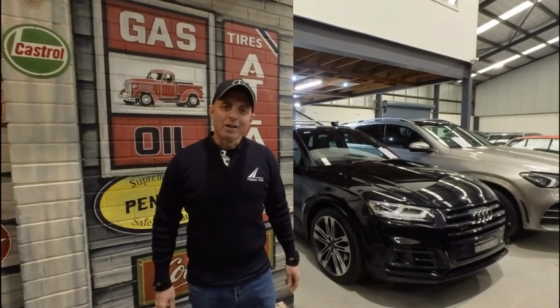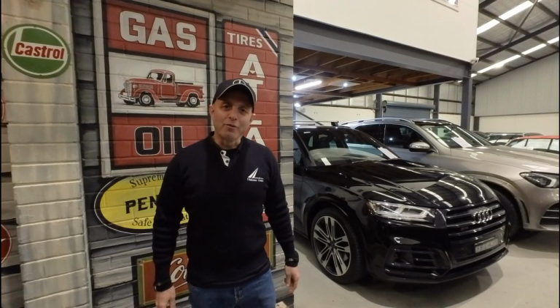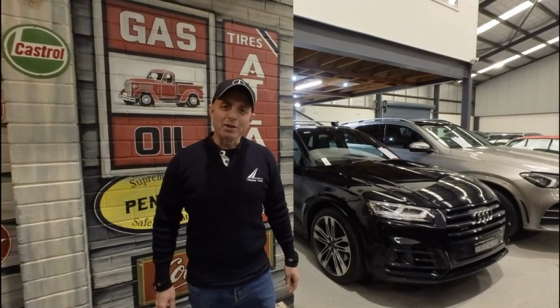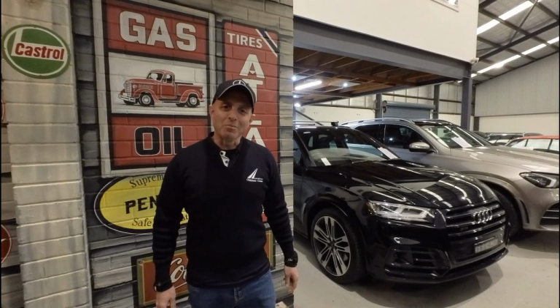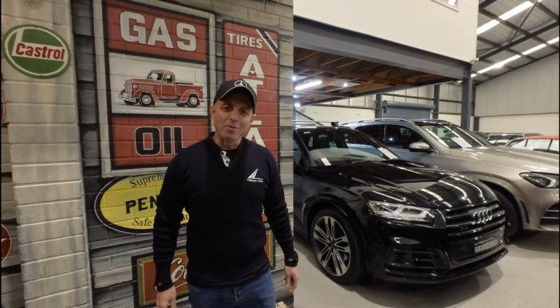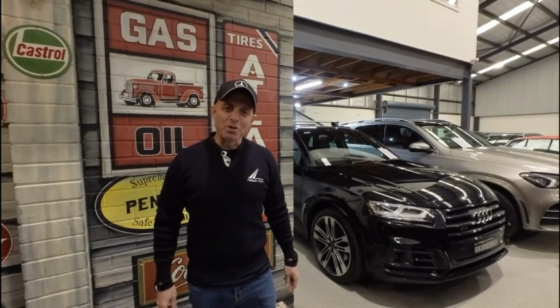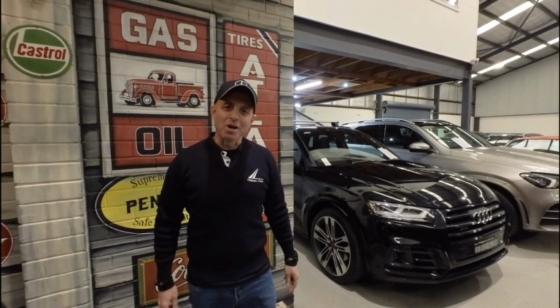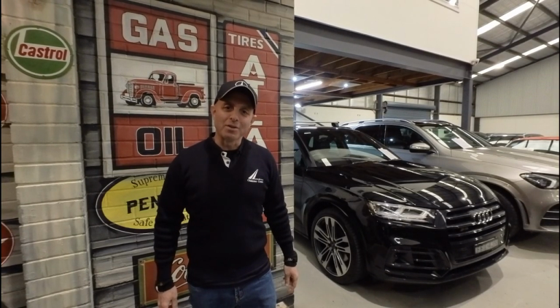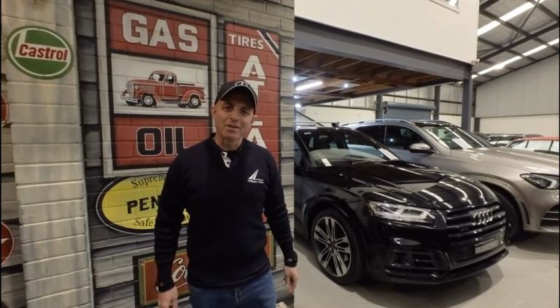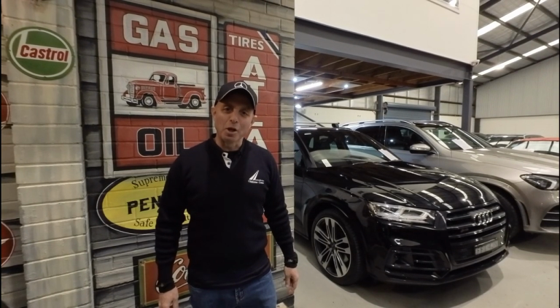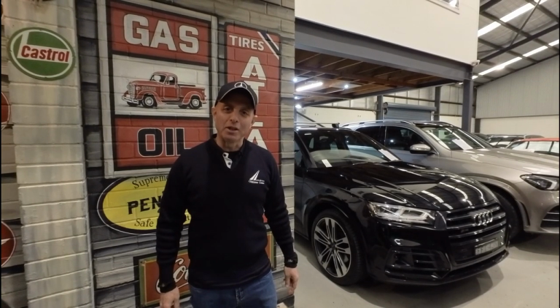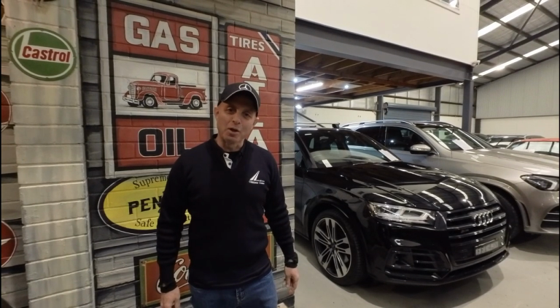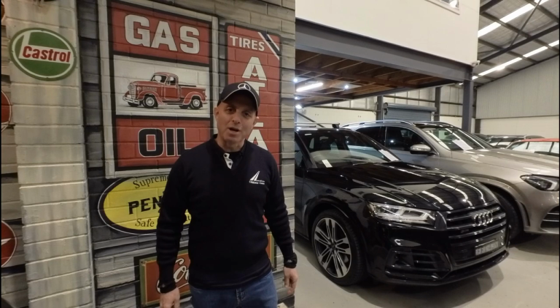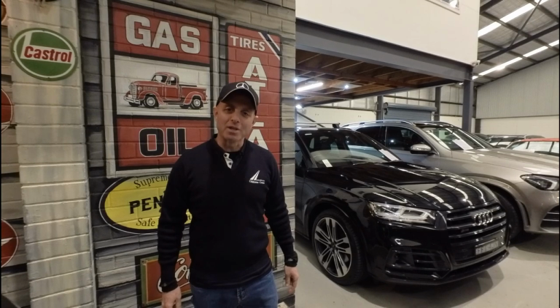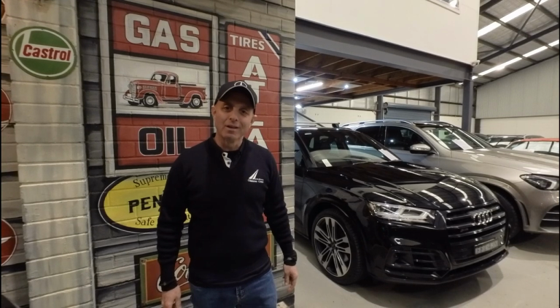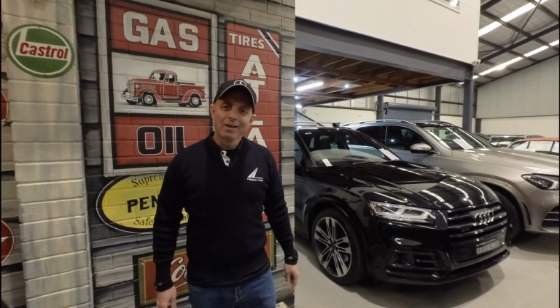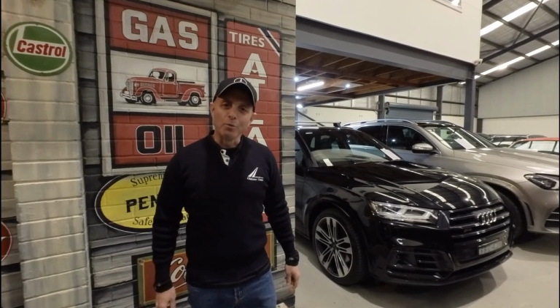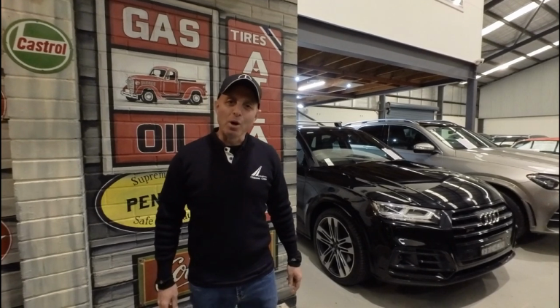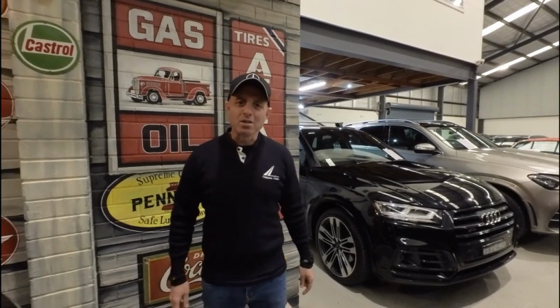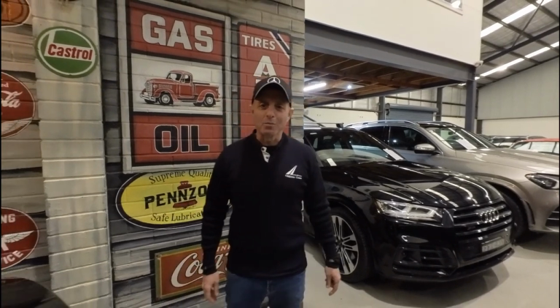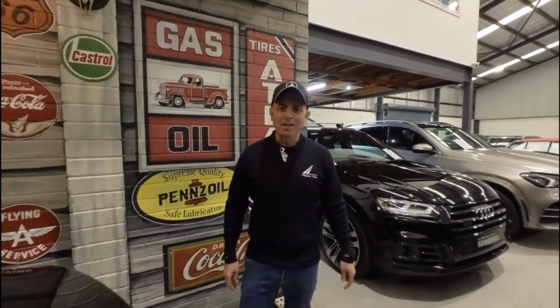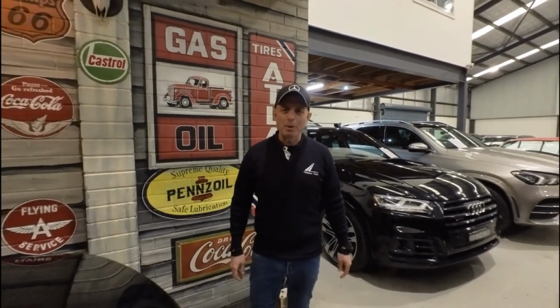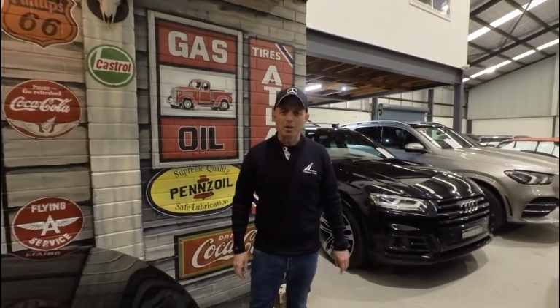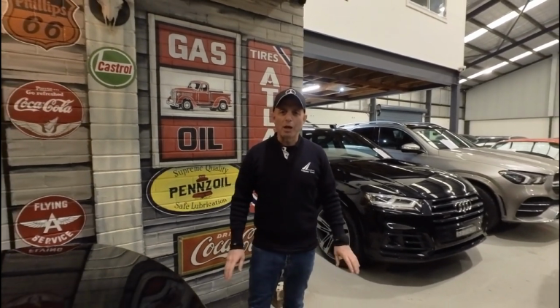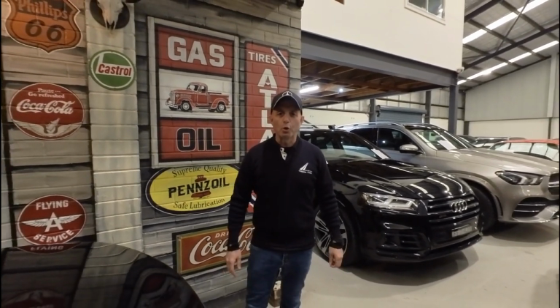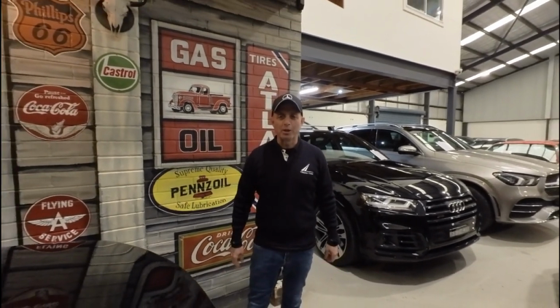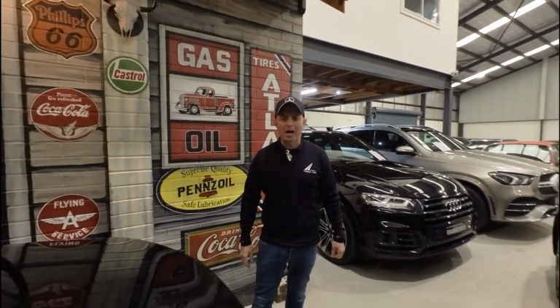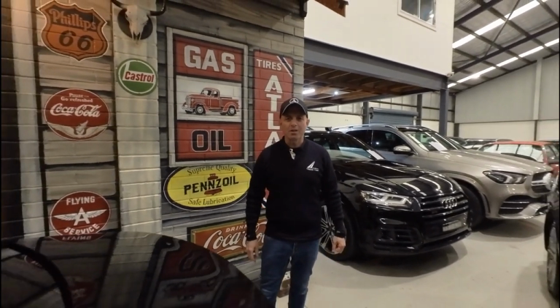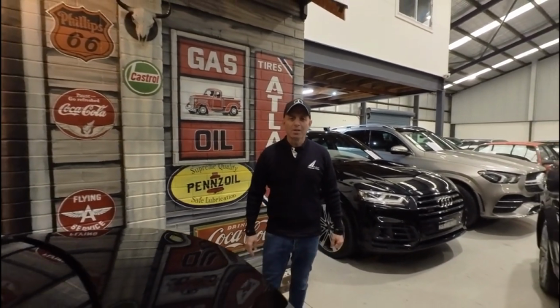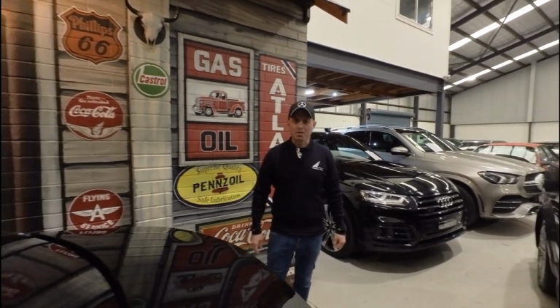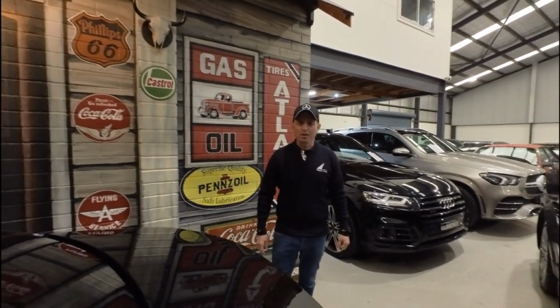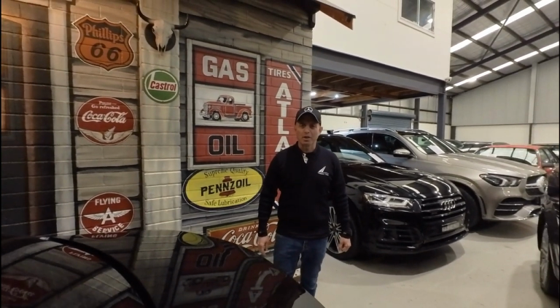Hi everybody, my name is Richard Simons. I'm the owner here at the Old Timer Centre. We've been buying and selling Mercedes-Benz and all other European cars since 1994.